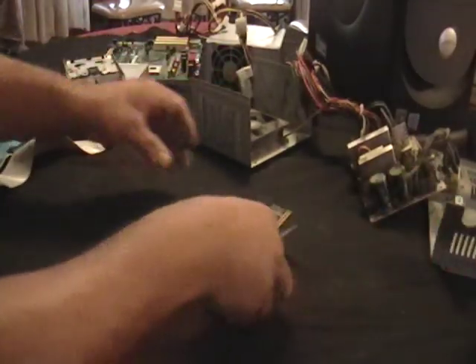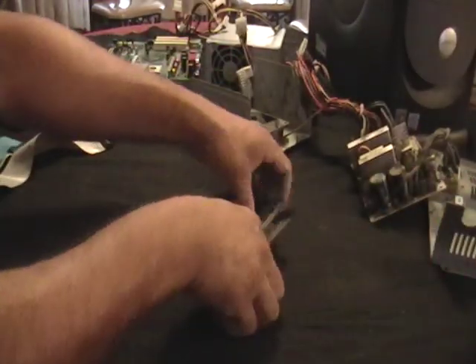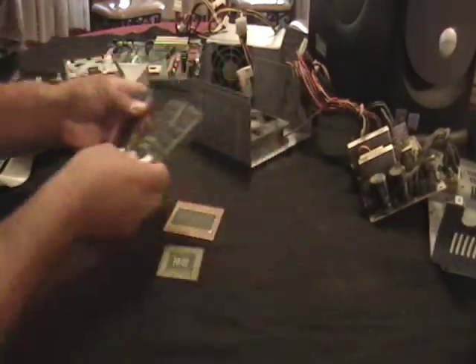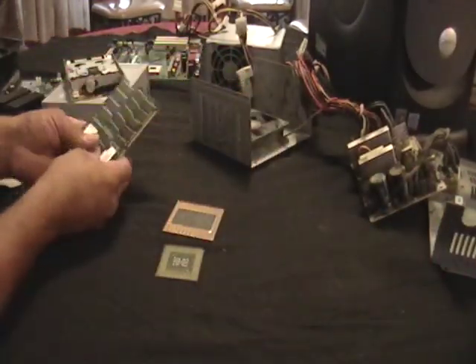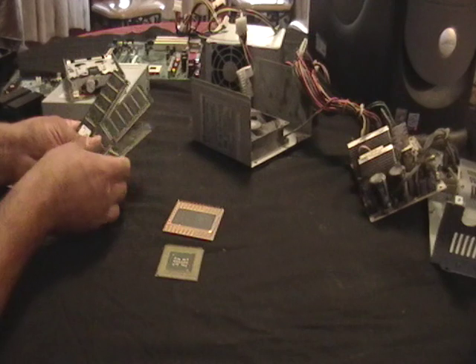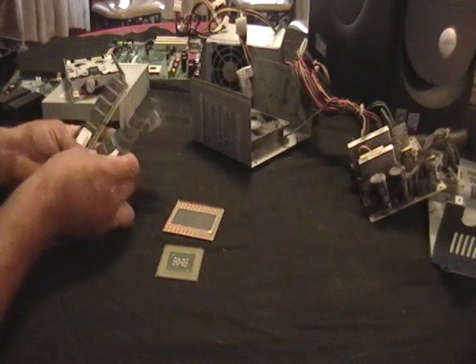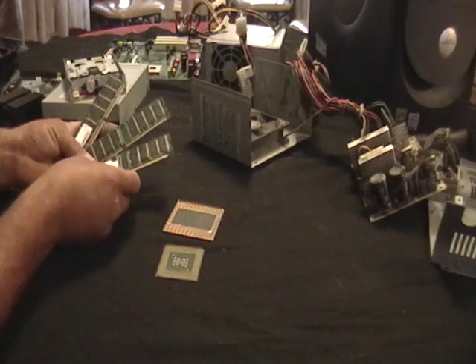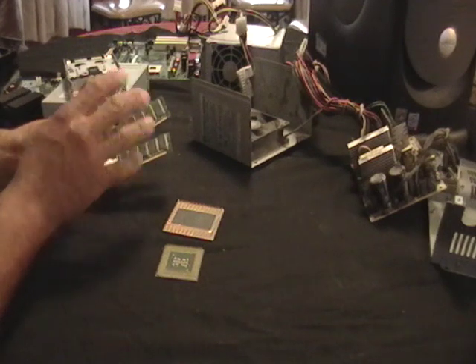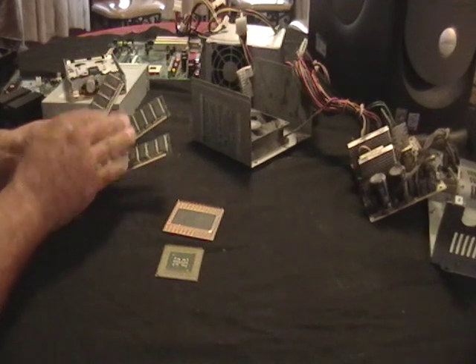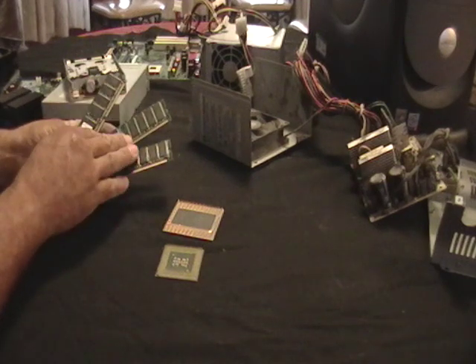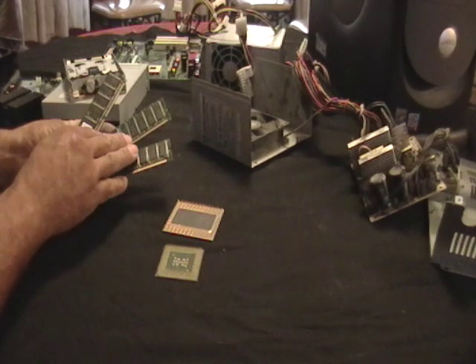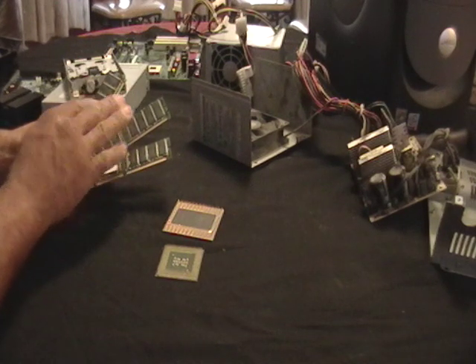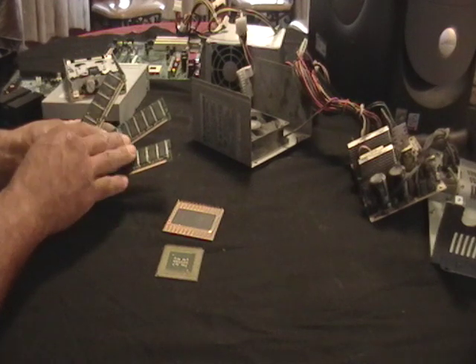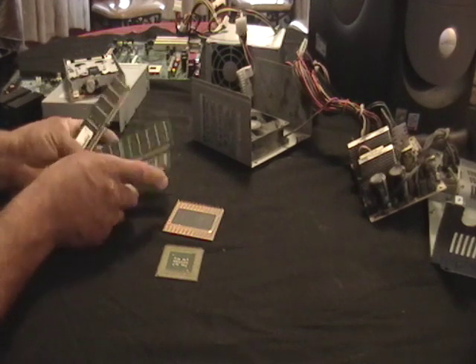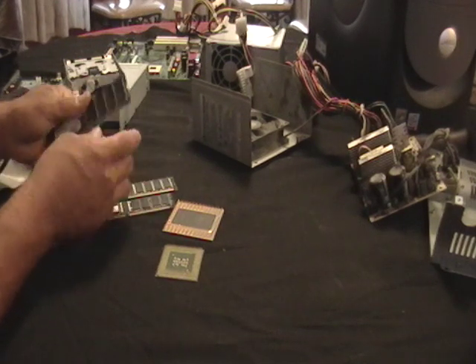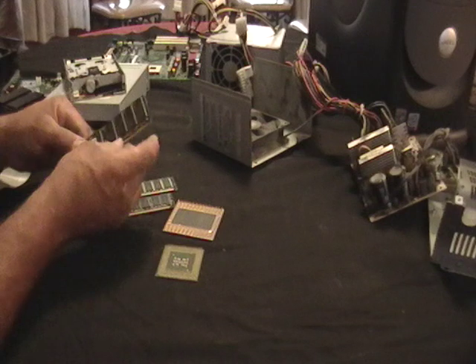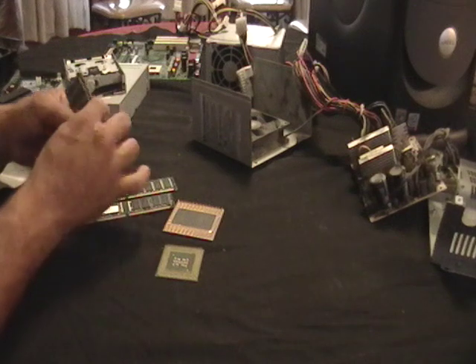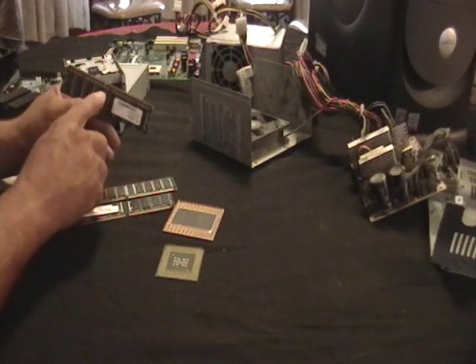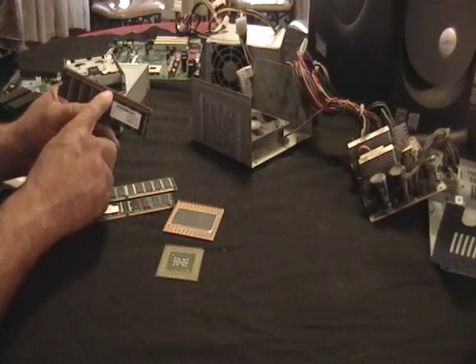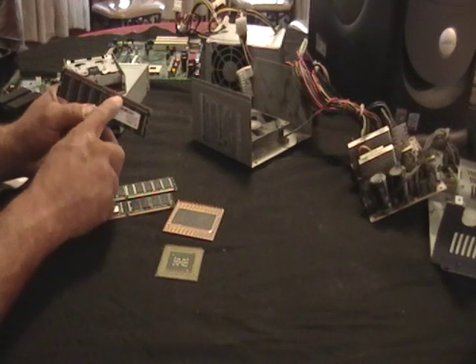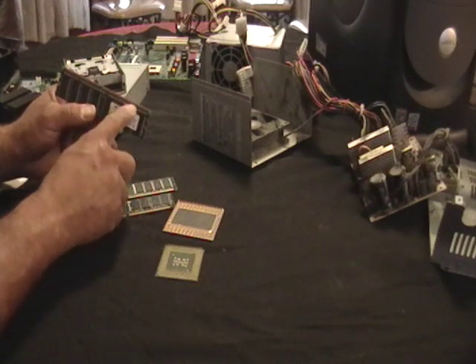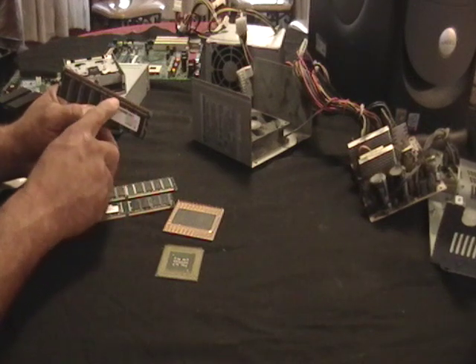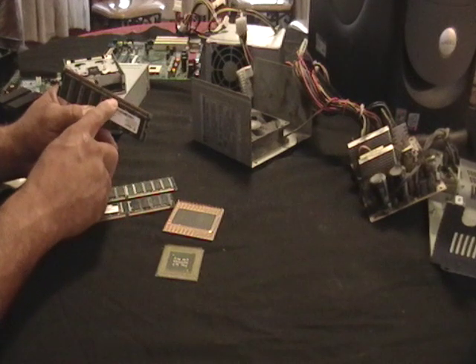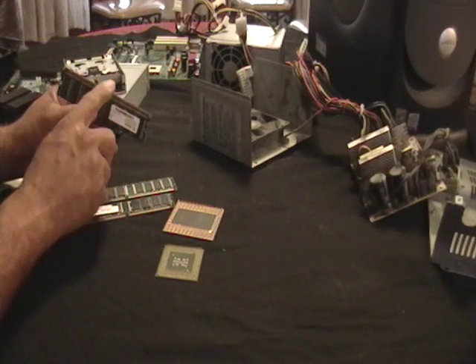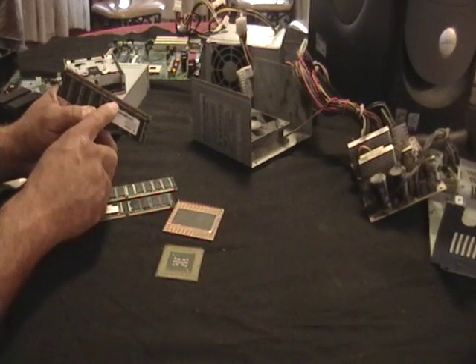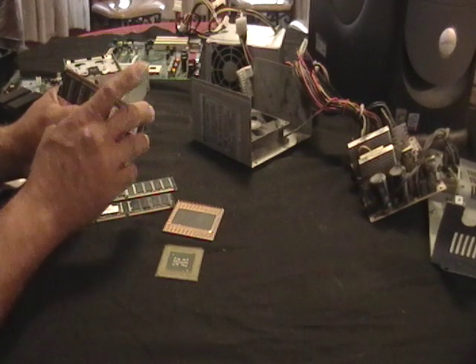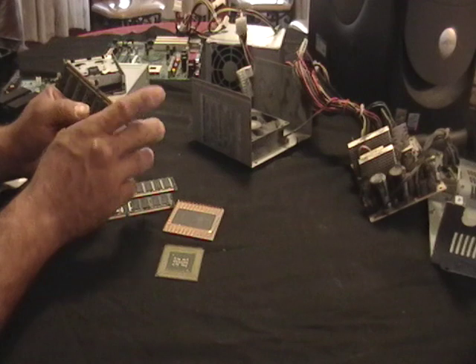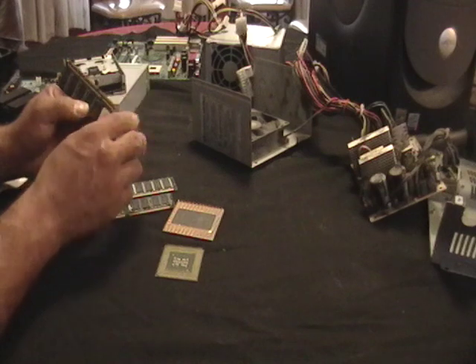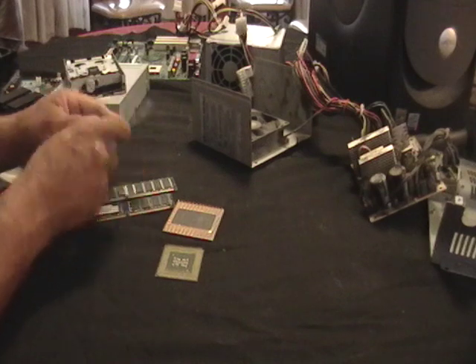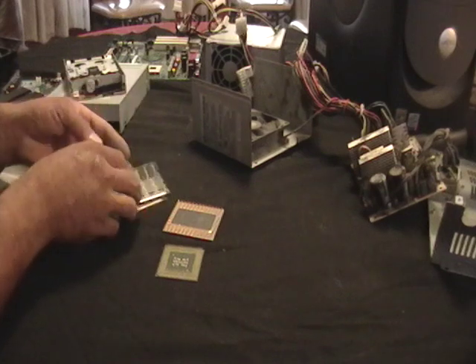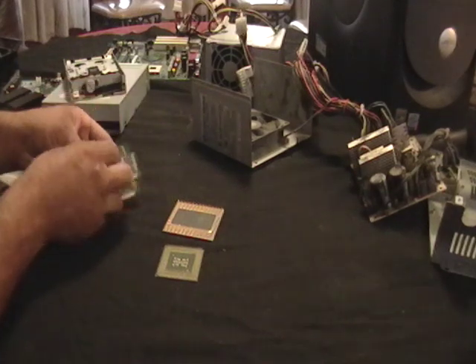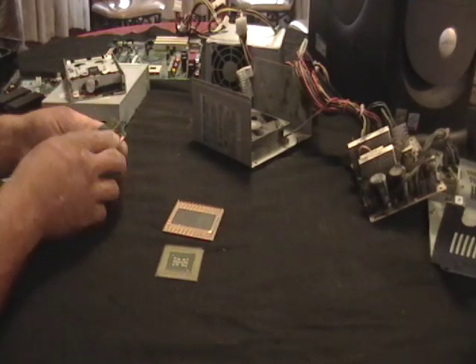These are memory boards. You can sell them together and they'll give you some money for it, but if you look at the tips — see right here — that's all gold, it's pretty much gold plated, gold filled. There's some money there.